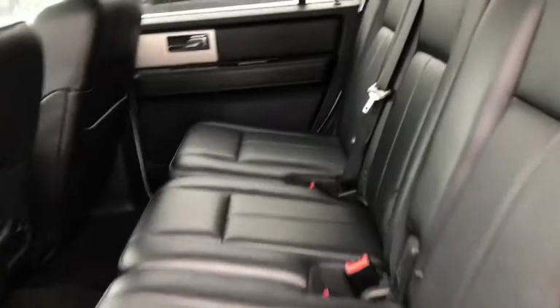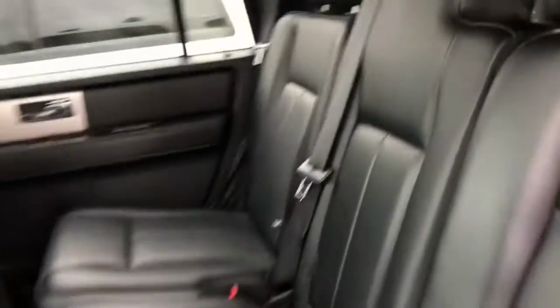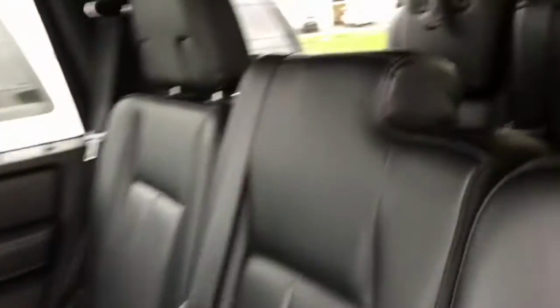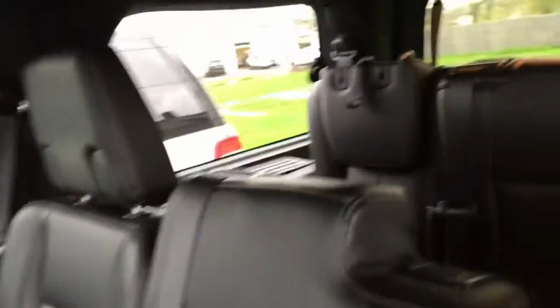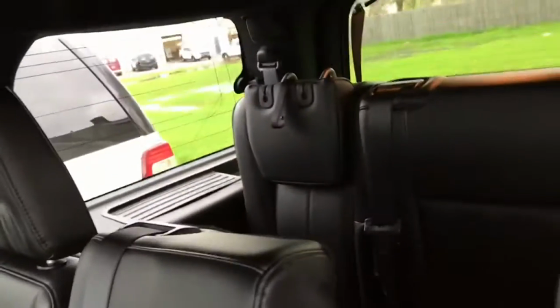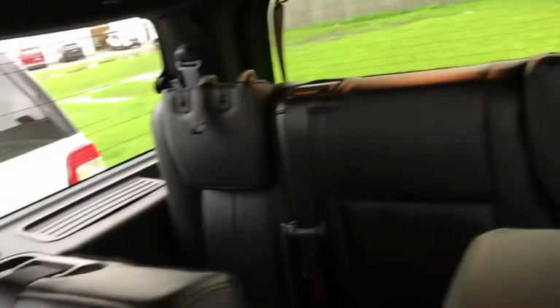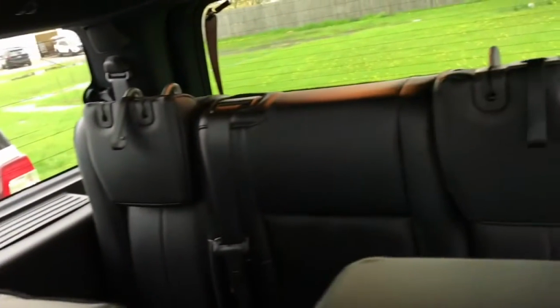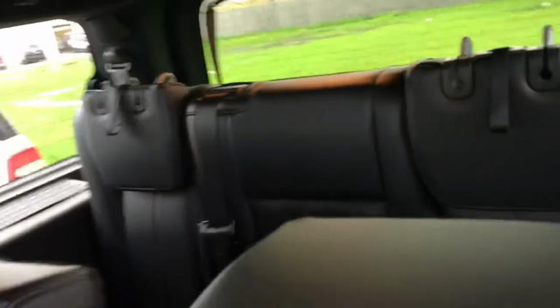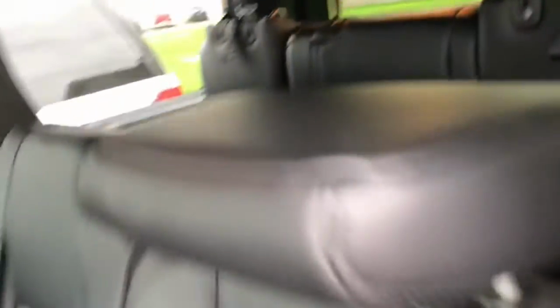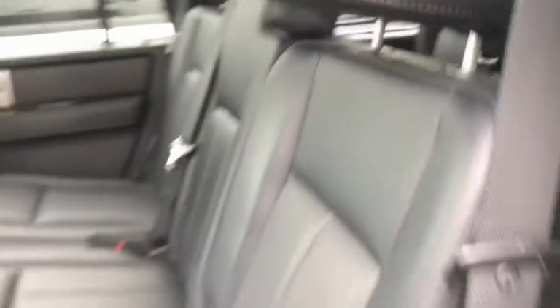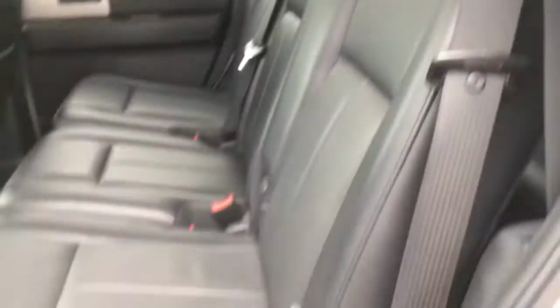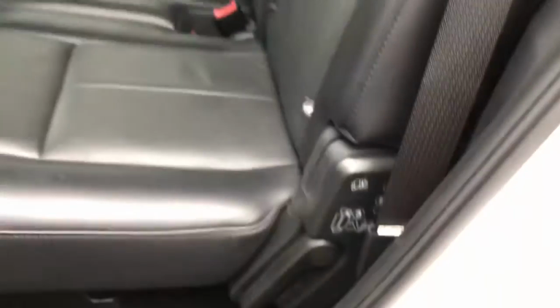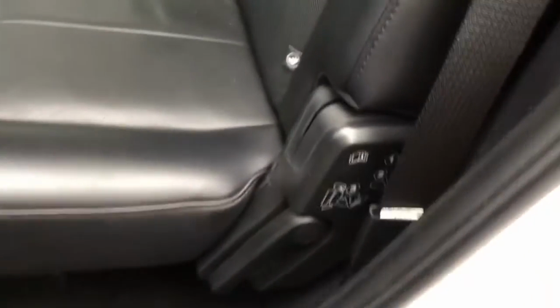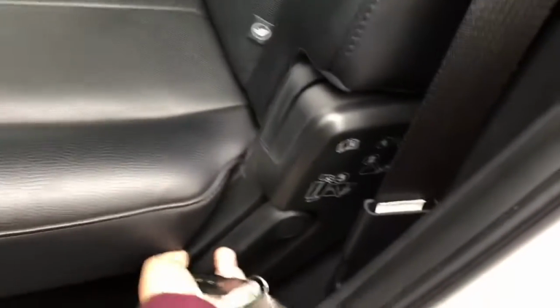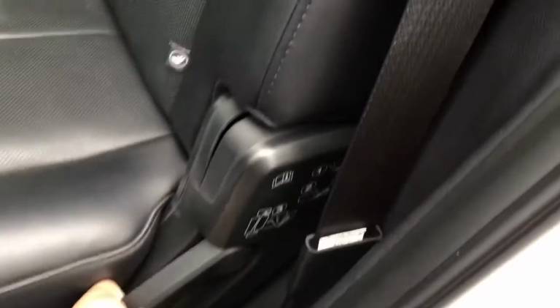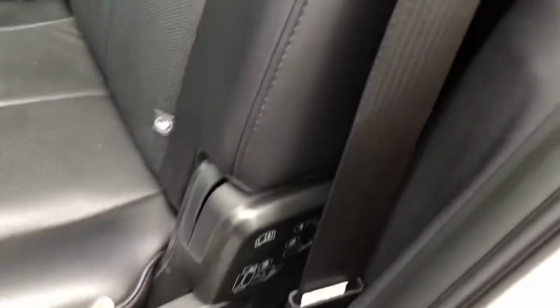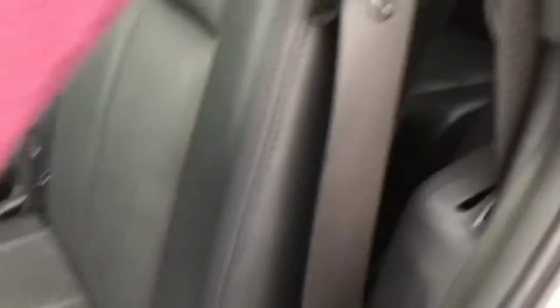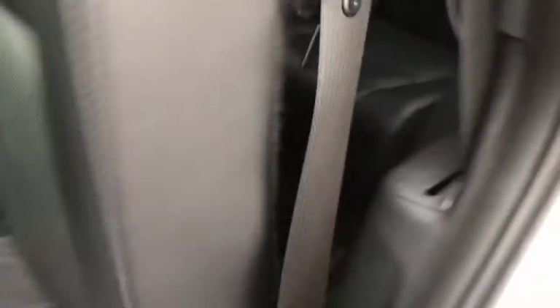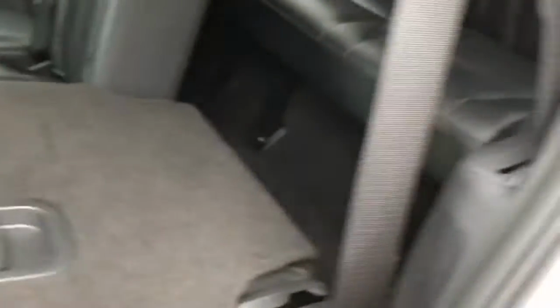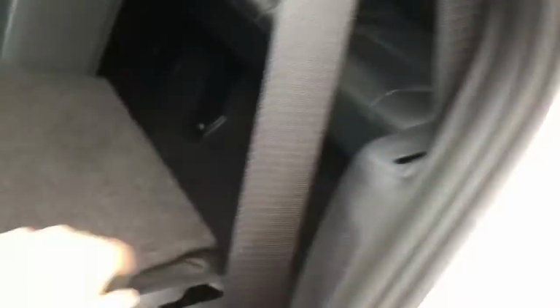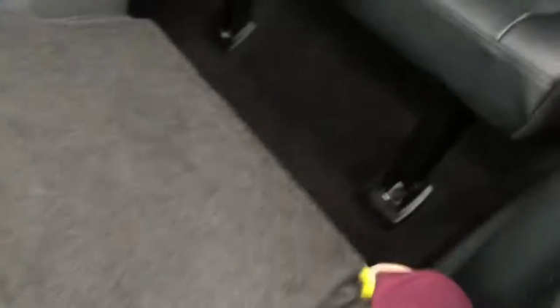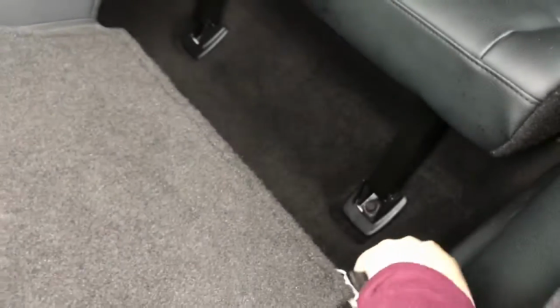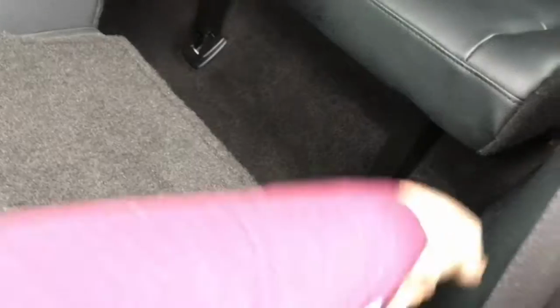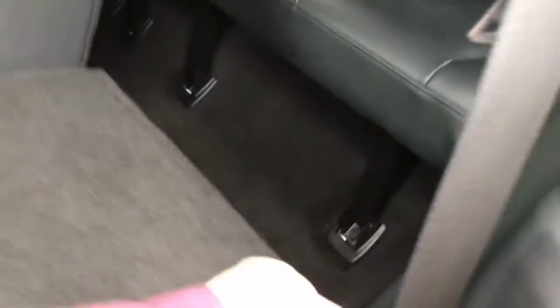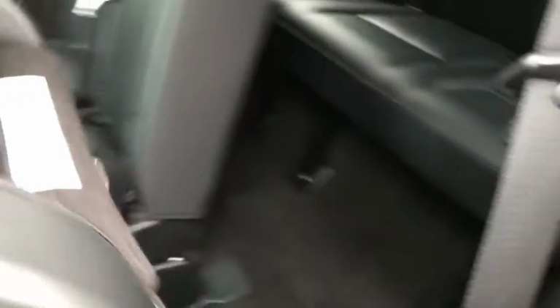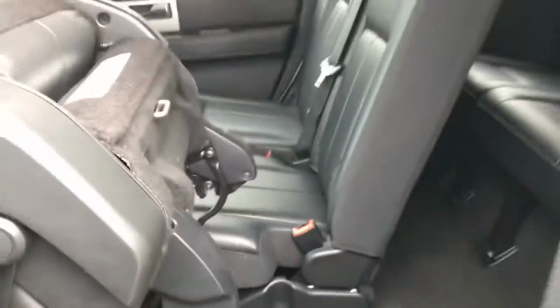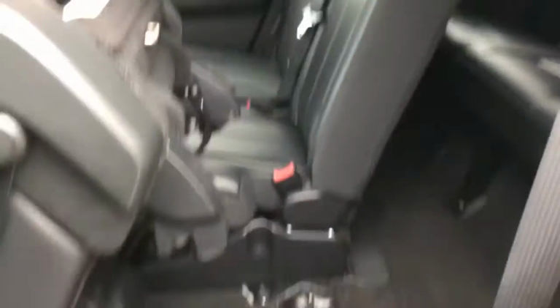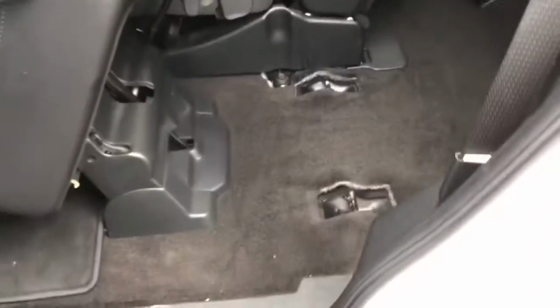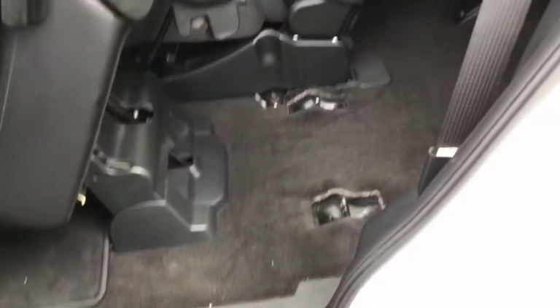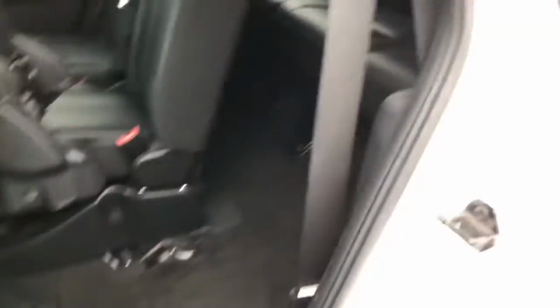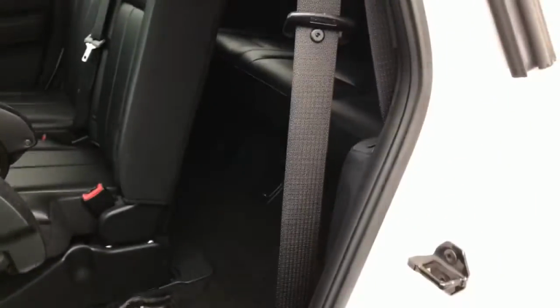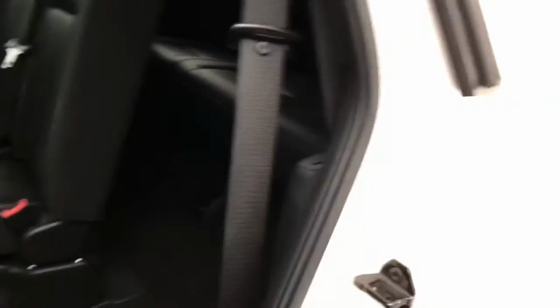Looking in the back, you can see that there's plenty of room for all your passengers, and getting in the back is also super easy. You just pull this lever here, pull down, then pull this lever back here and it pulls all that up and you have plenty of room to get in the back.